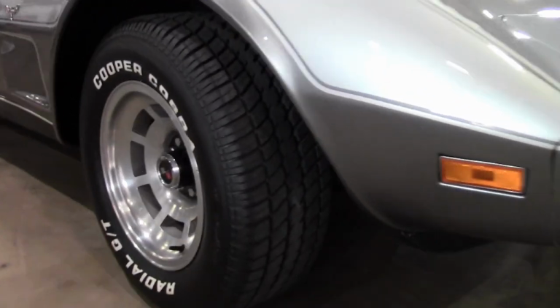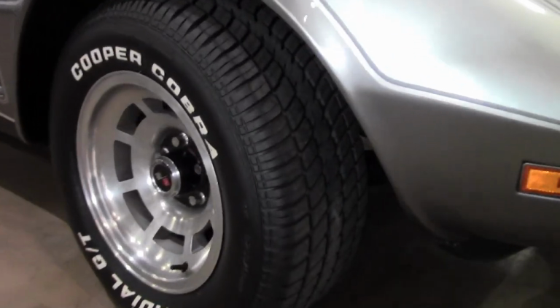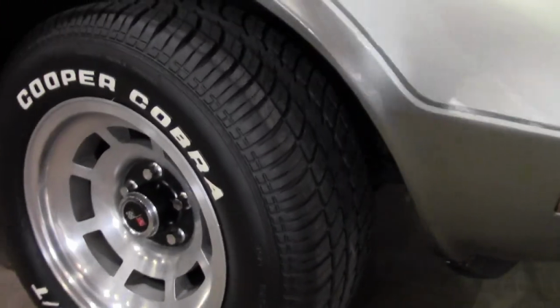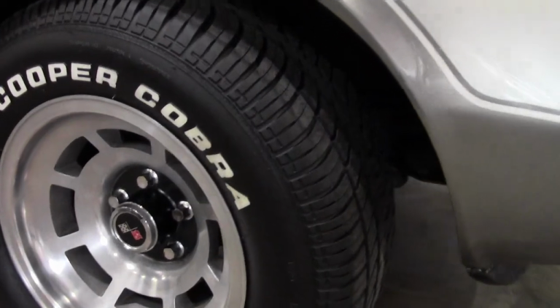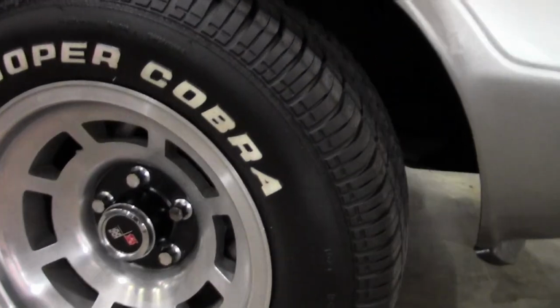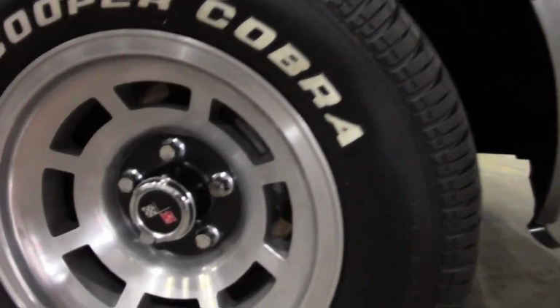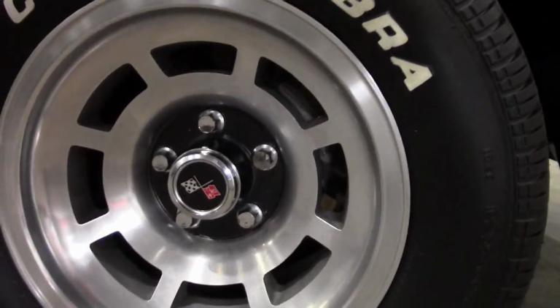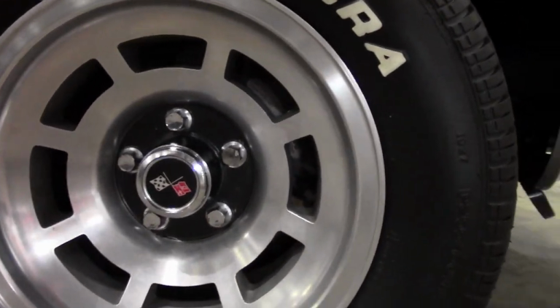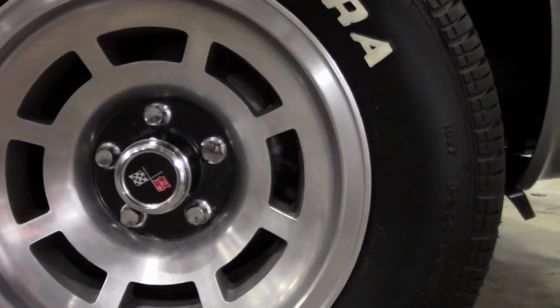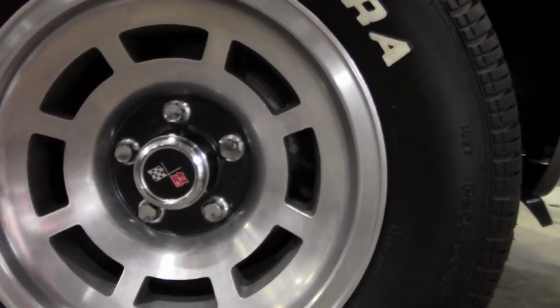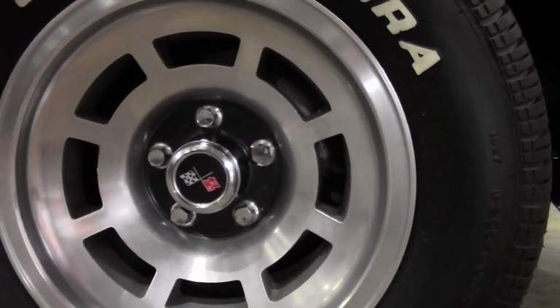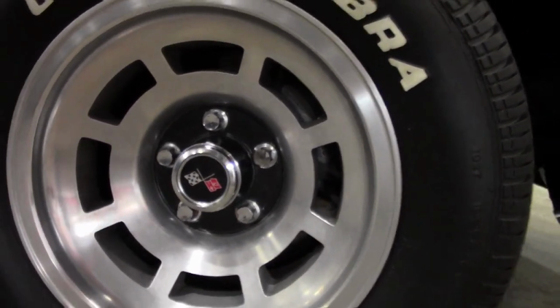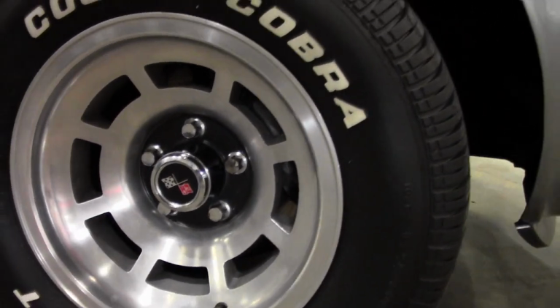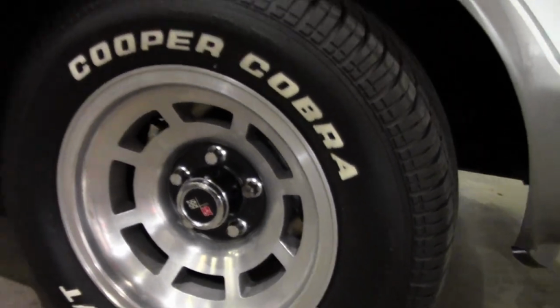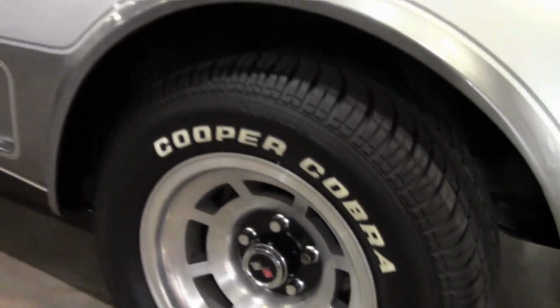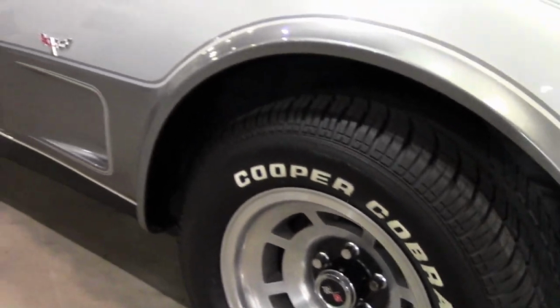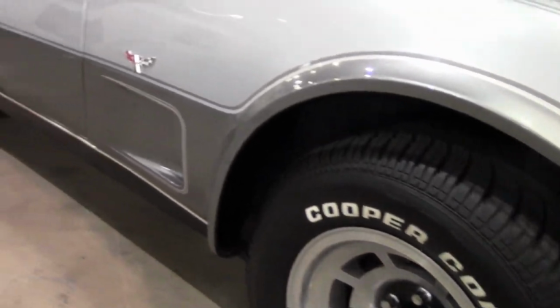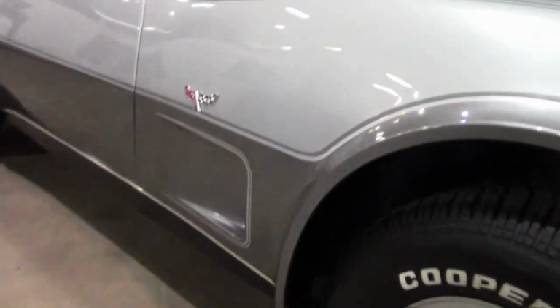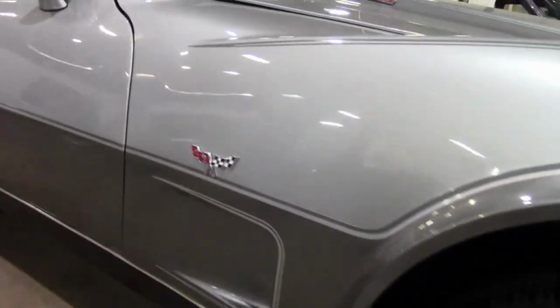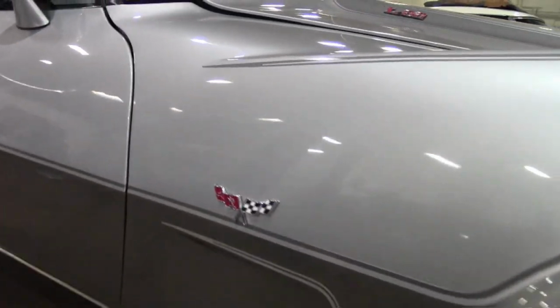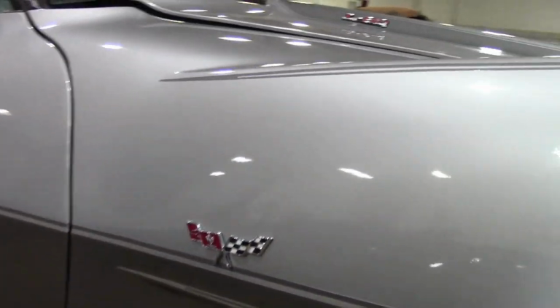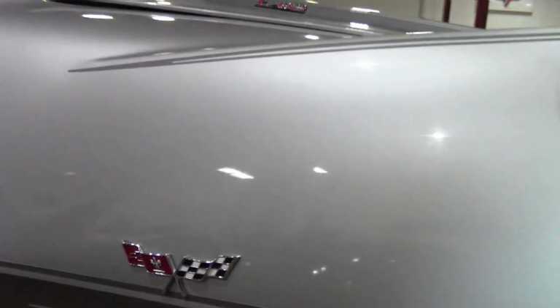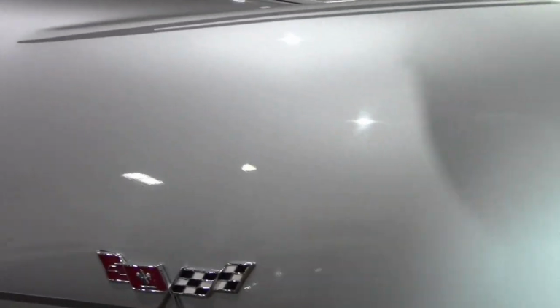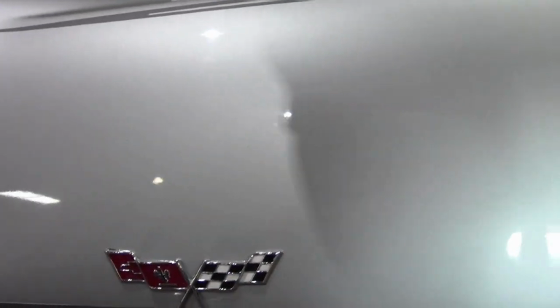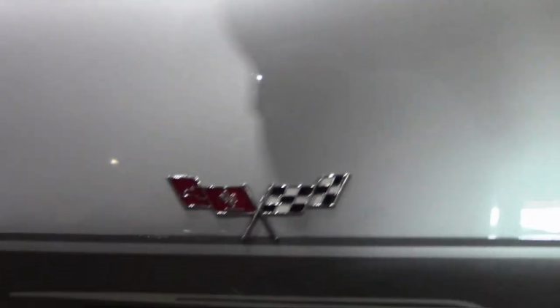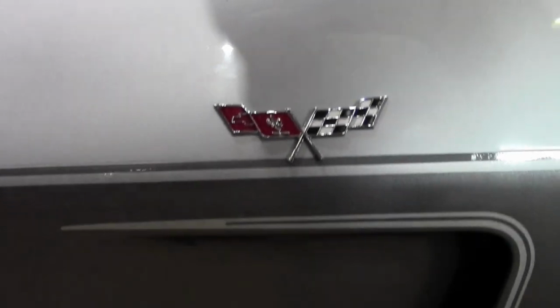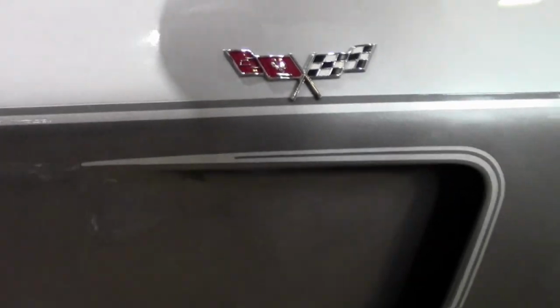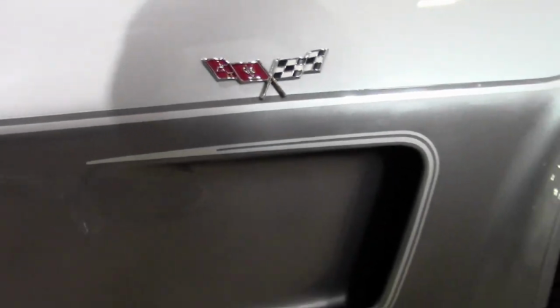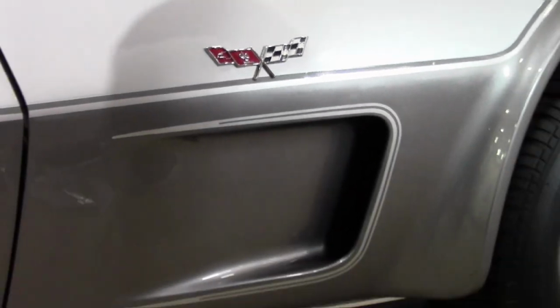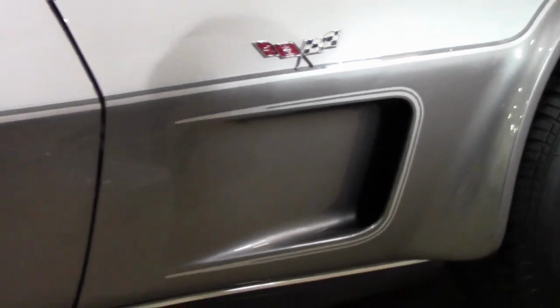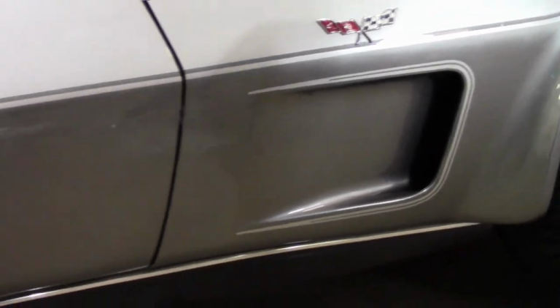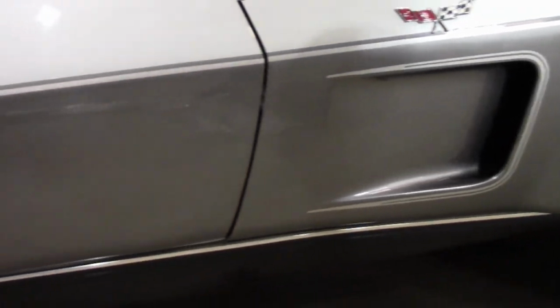This car has the Silver Anniversary exterior, all code correct, with a code correct black cloth interior. It also sports a matching numbers 220-horsepower, 350-cubic-inch L82 engine with 4-speed manual transmission.